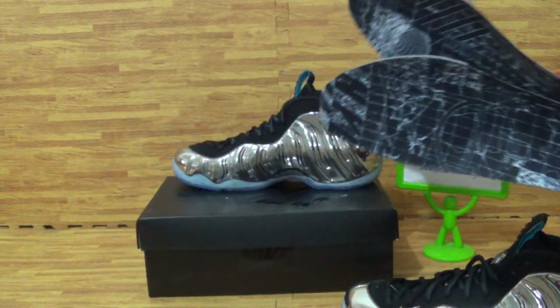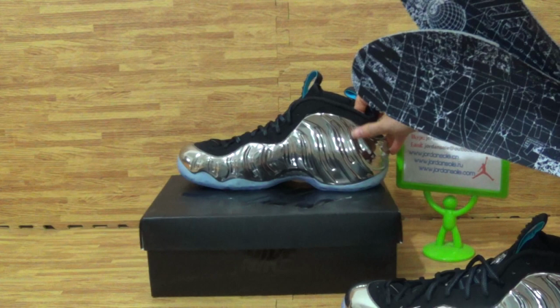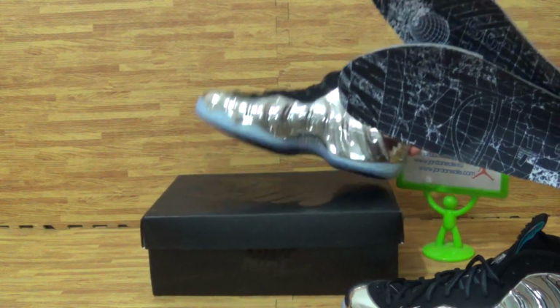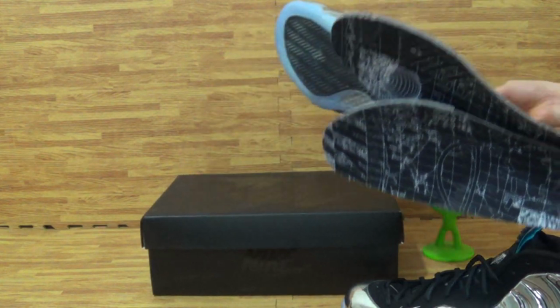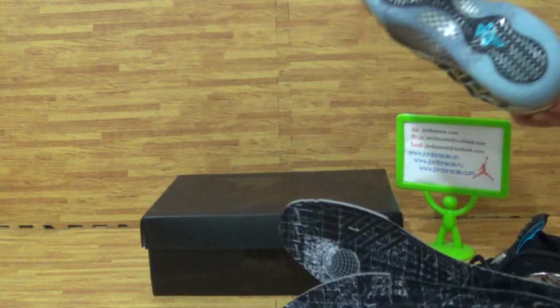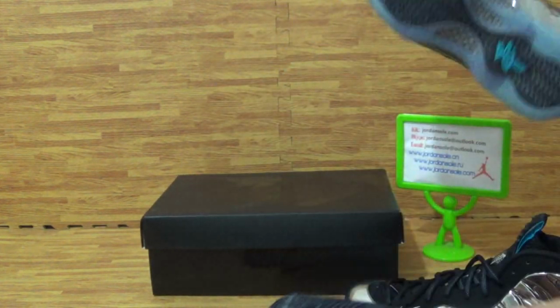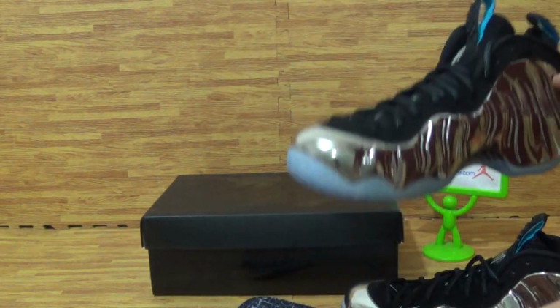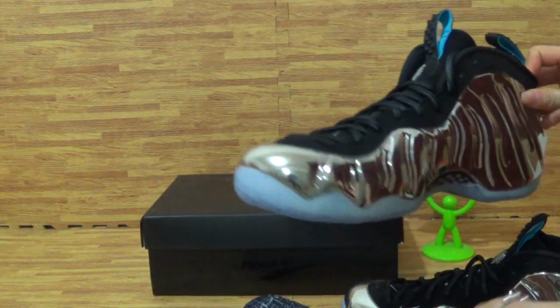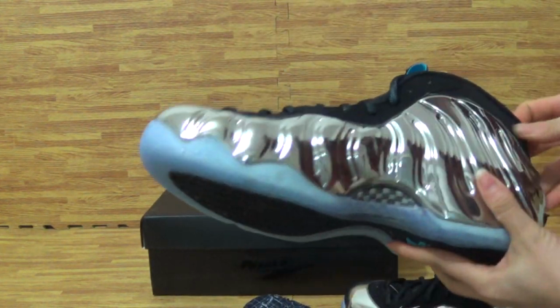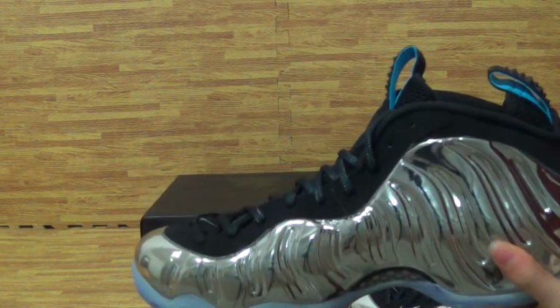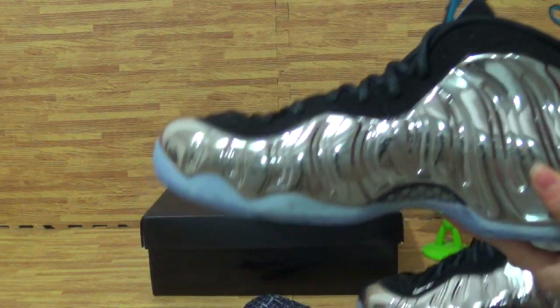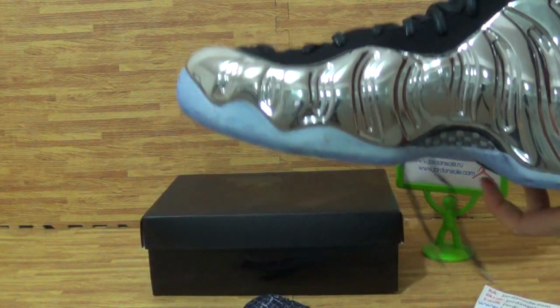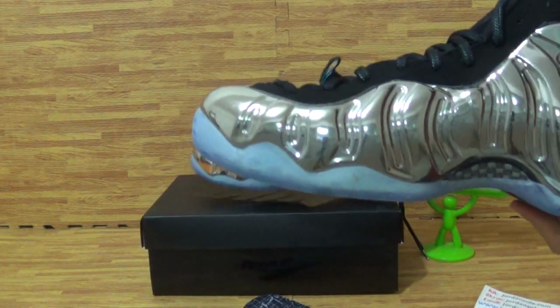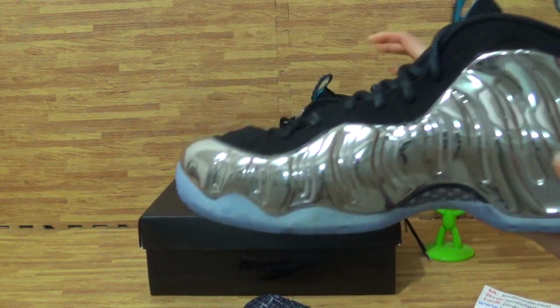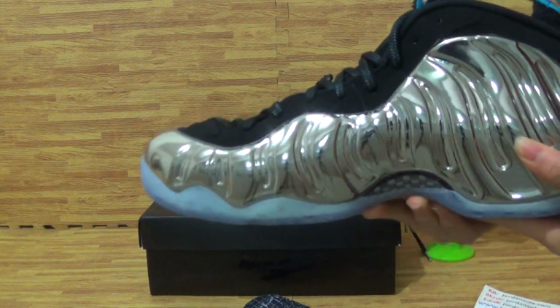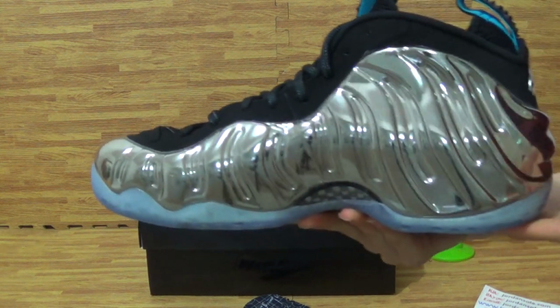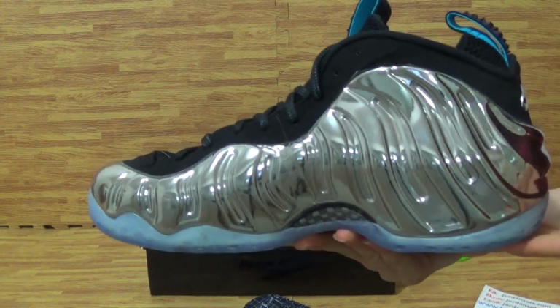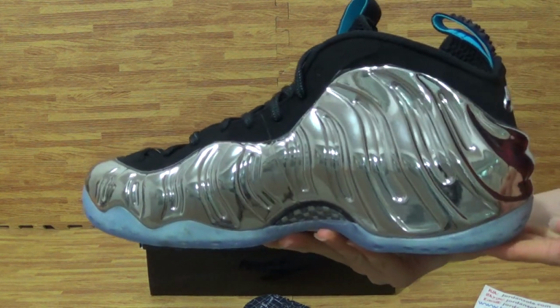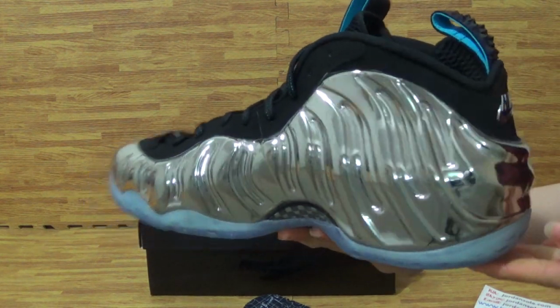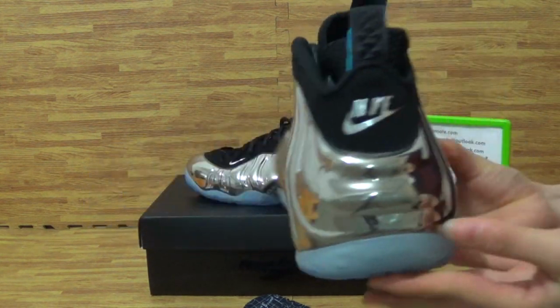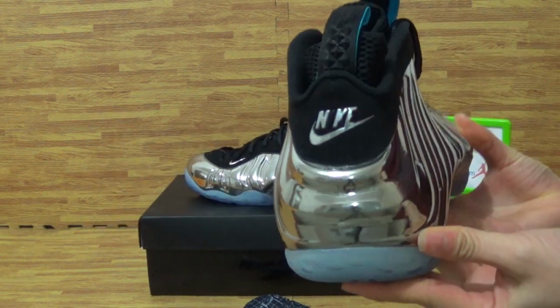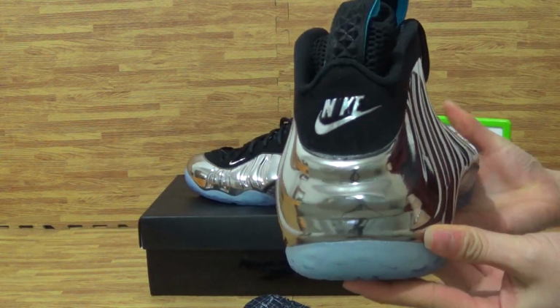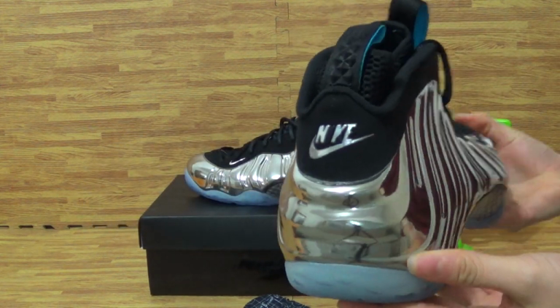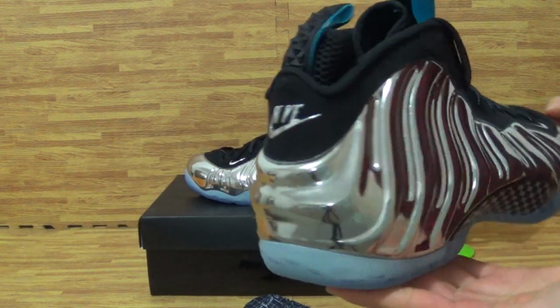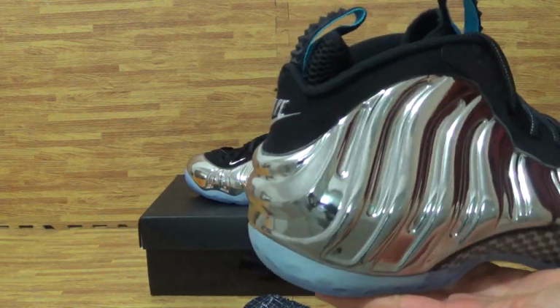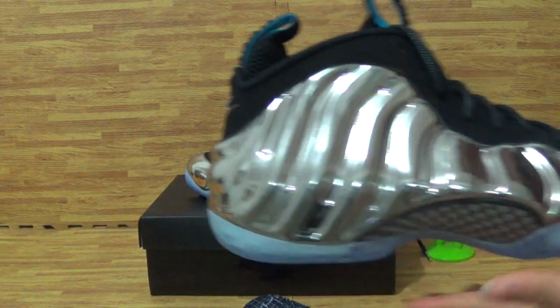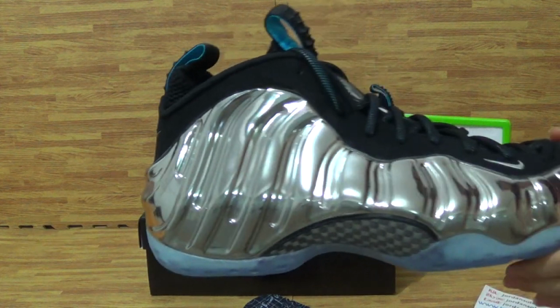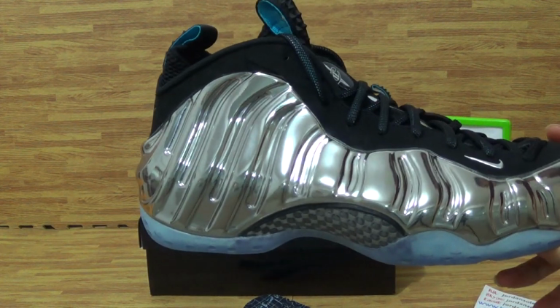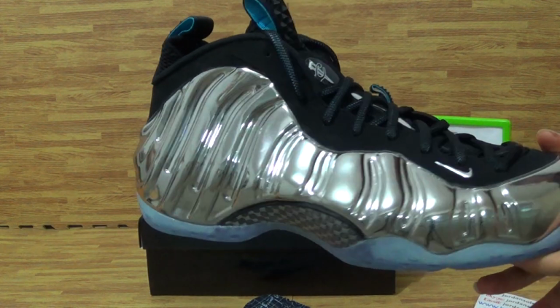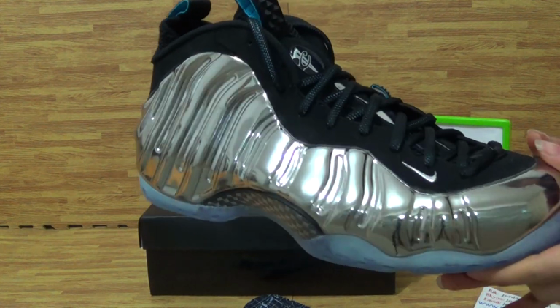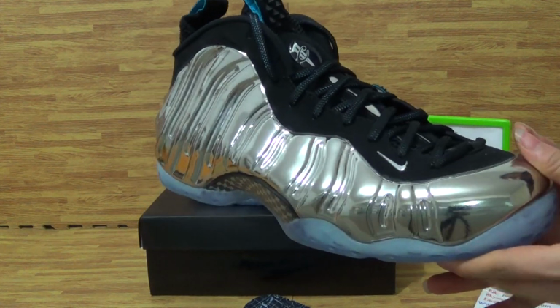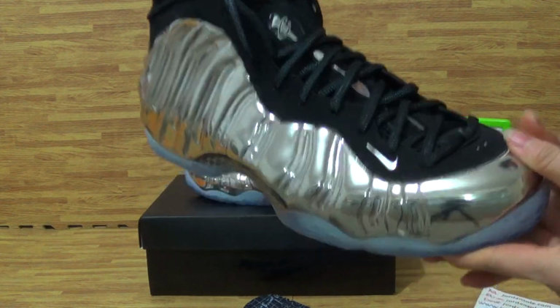And this is the shoe insole. Come to the shoe on the right. On the right is the same as the left, in good condition.